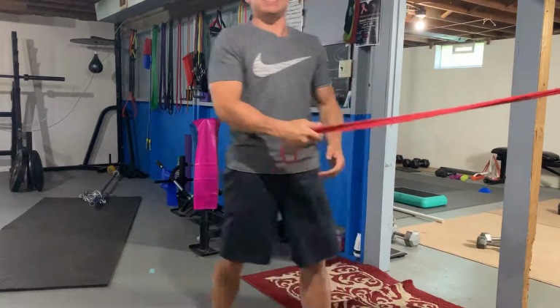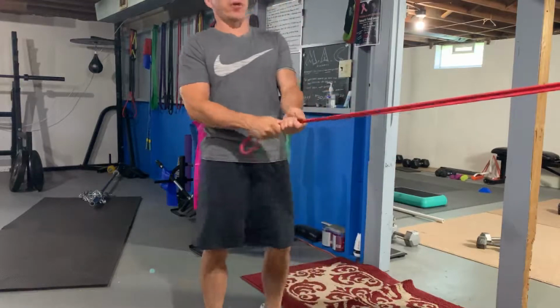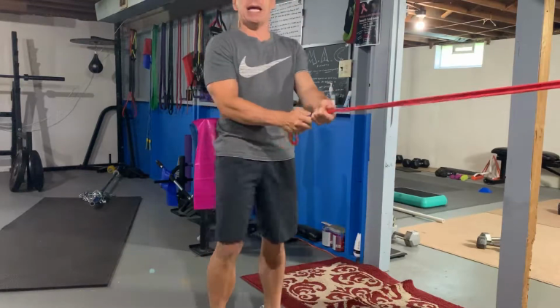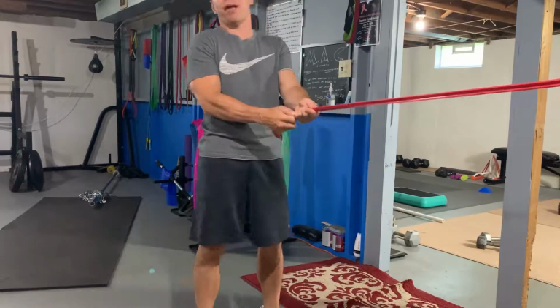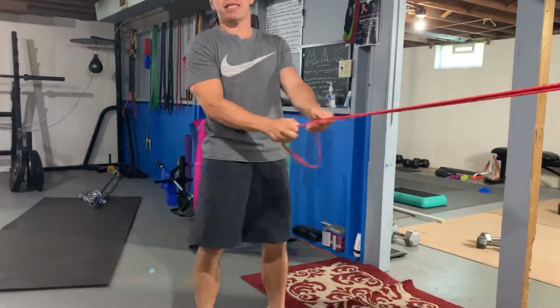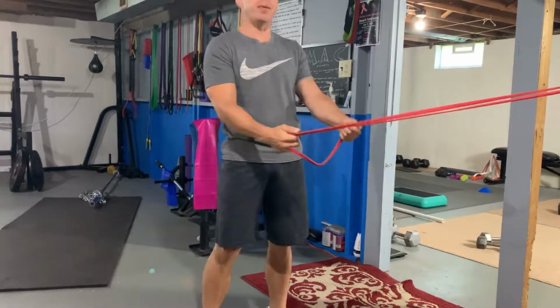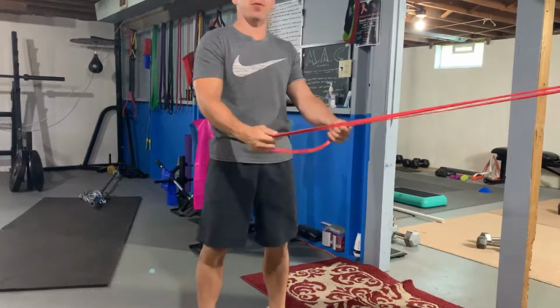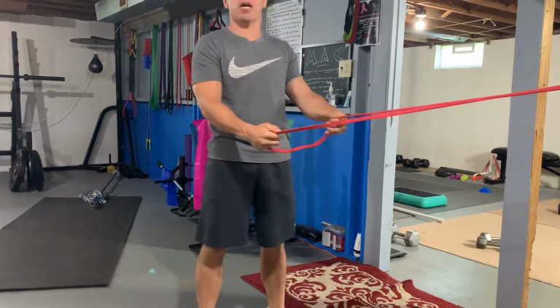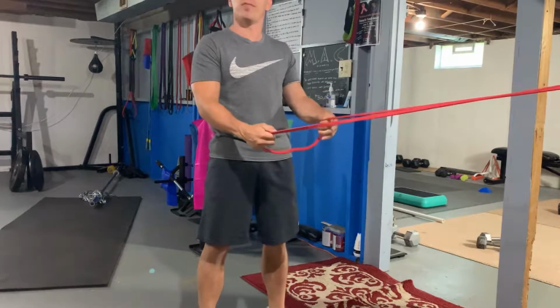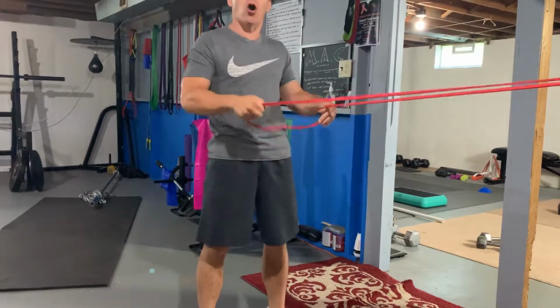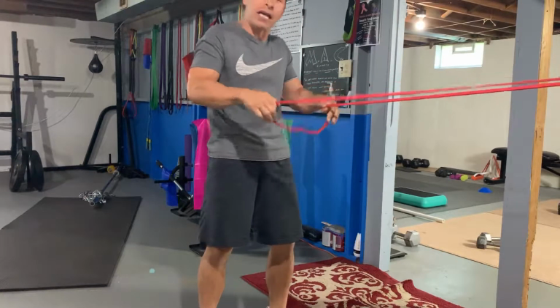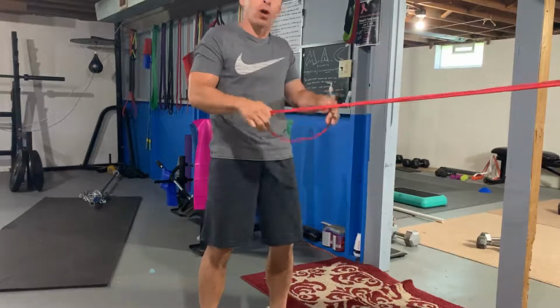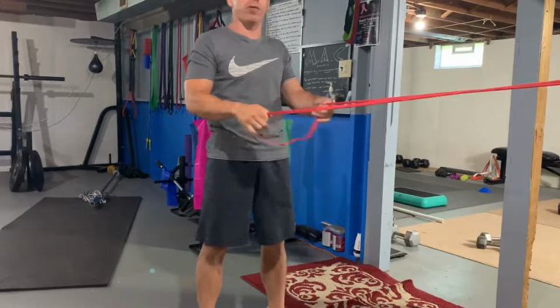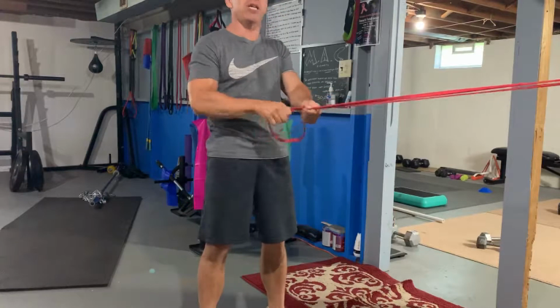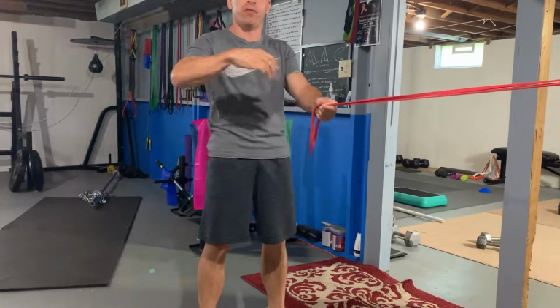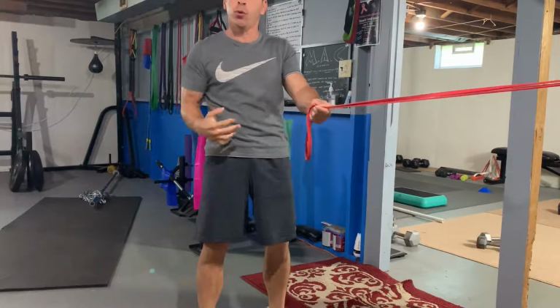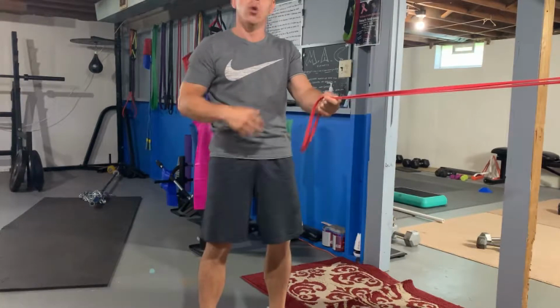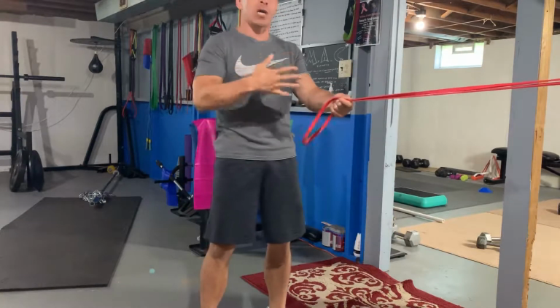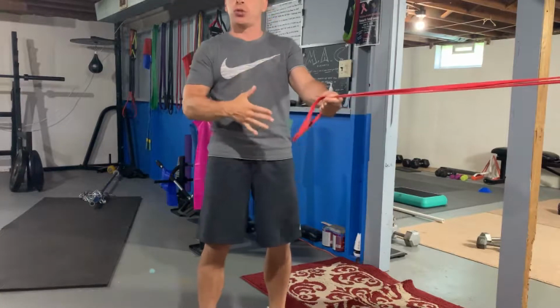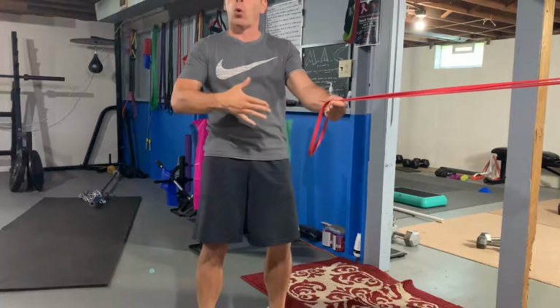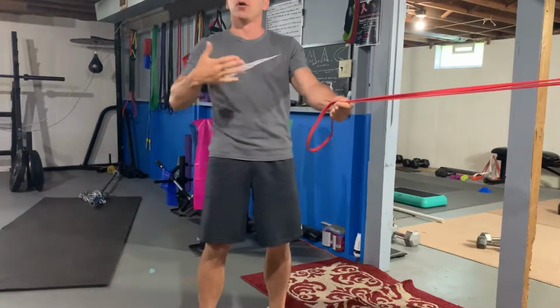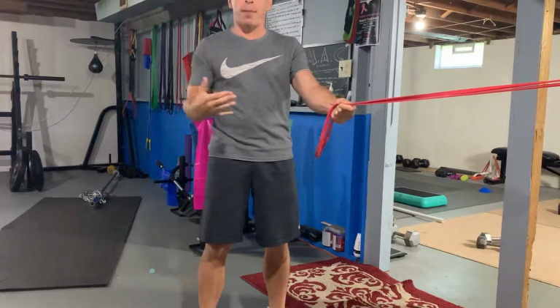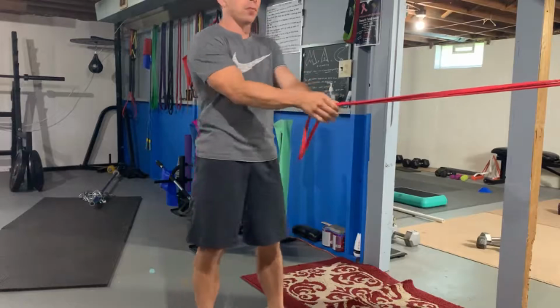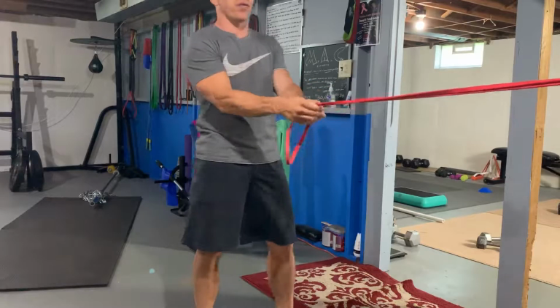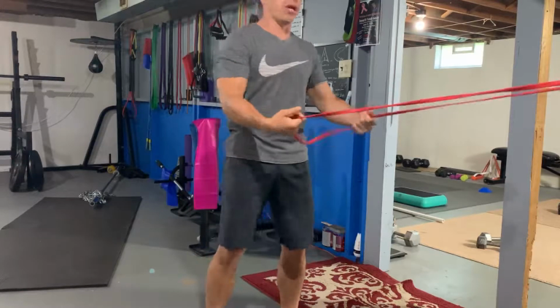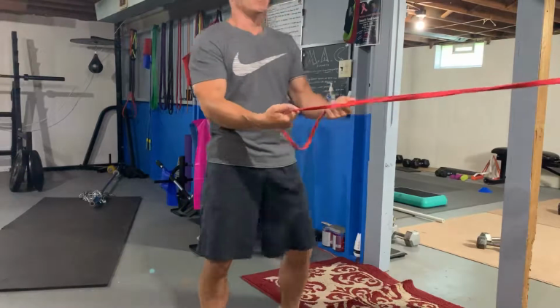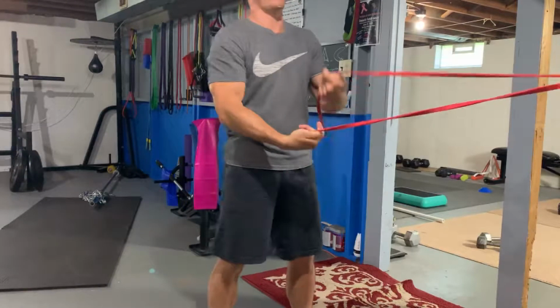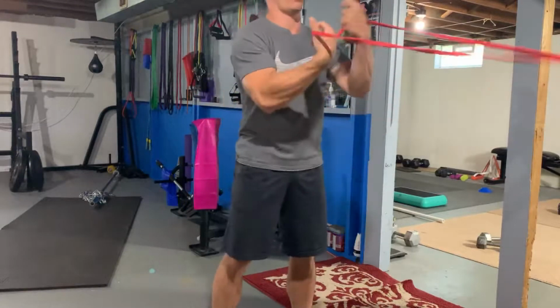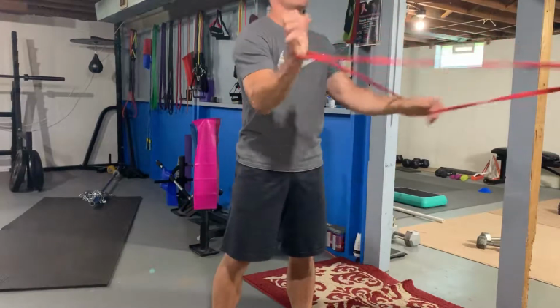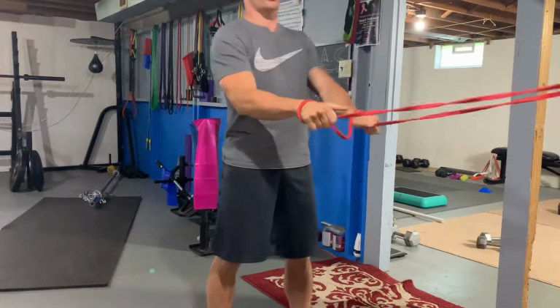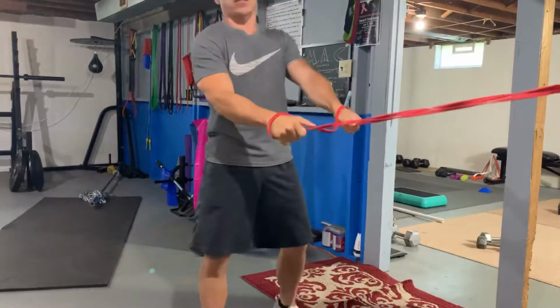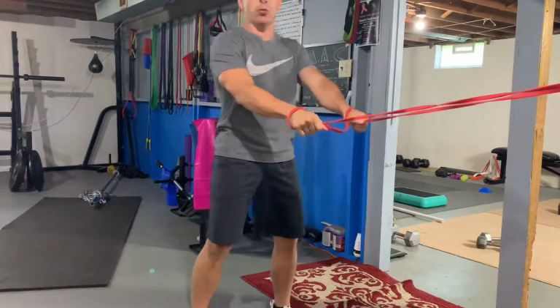Guys, this is going to be a complex sequence, meaning that we're doing a couple movements all in one move. So each one of these moves would constitute one rep. The first one here is going to be our squat to row.